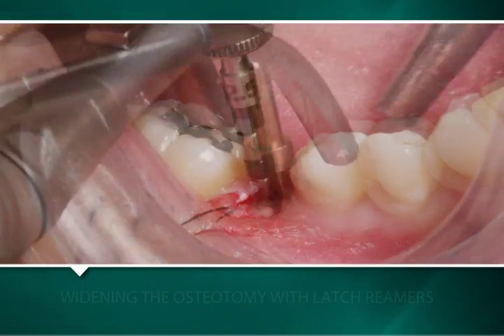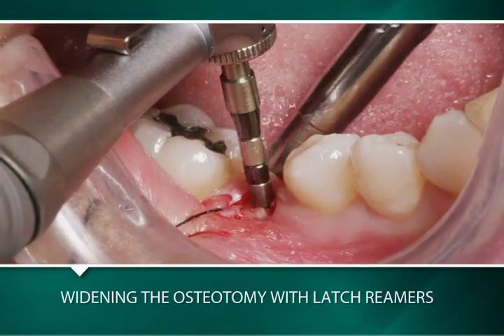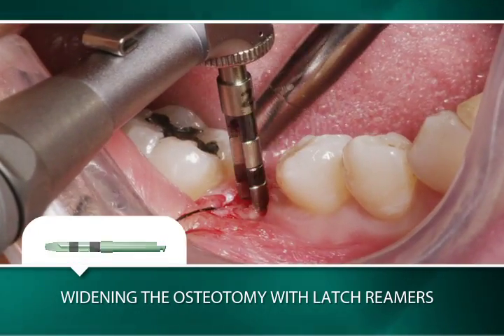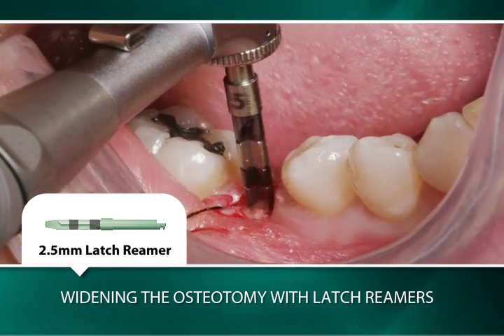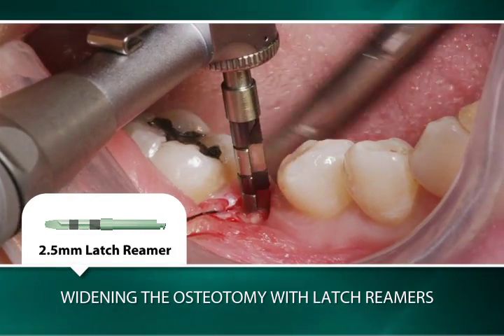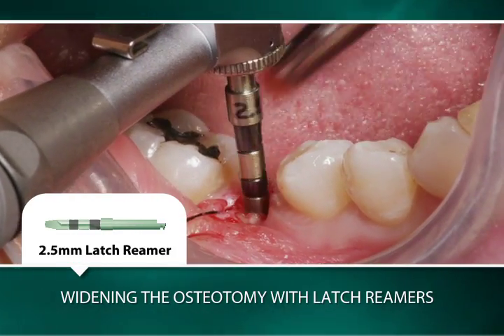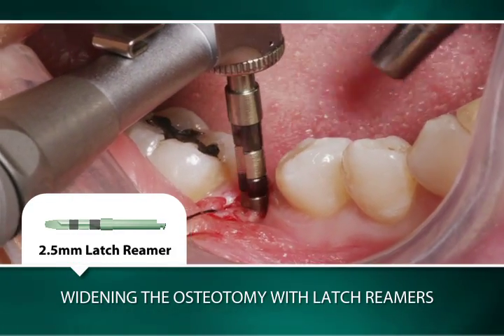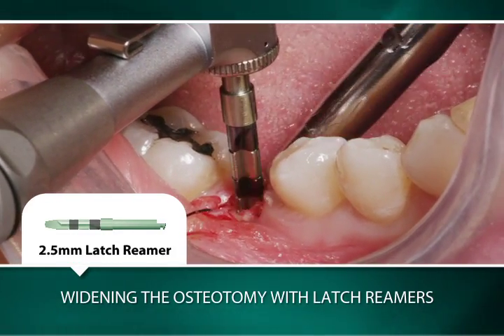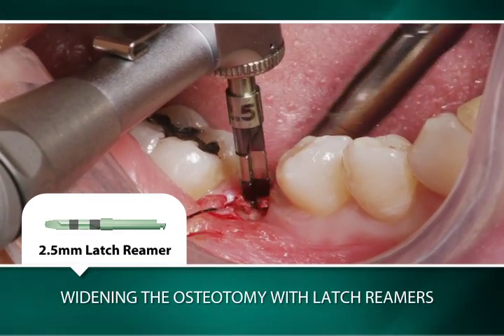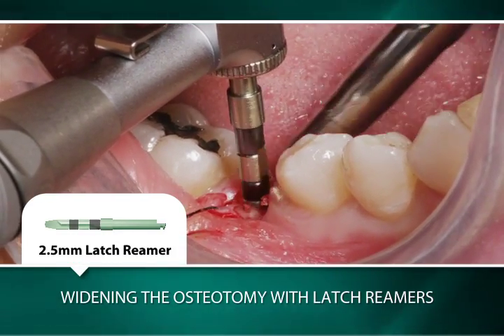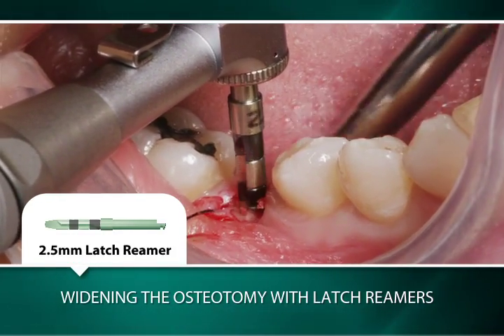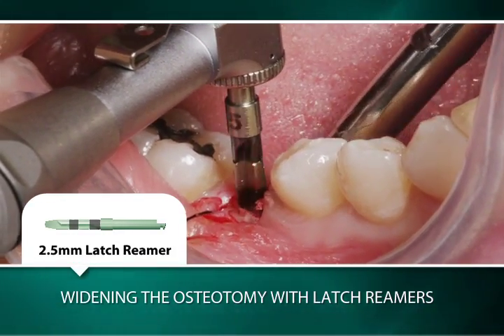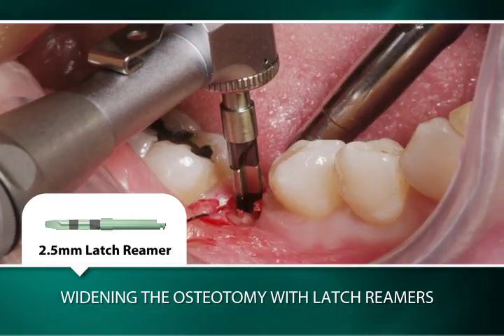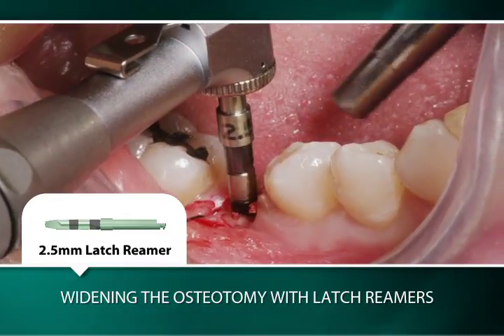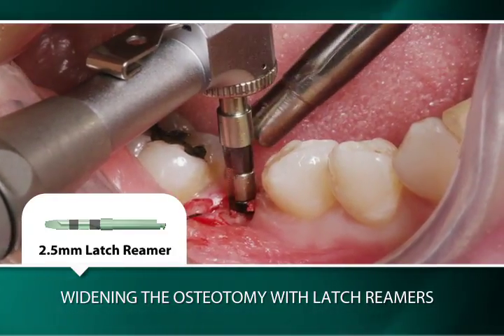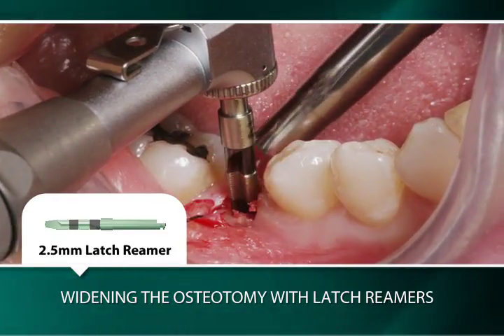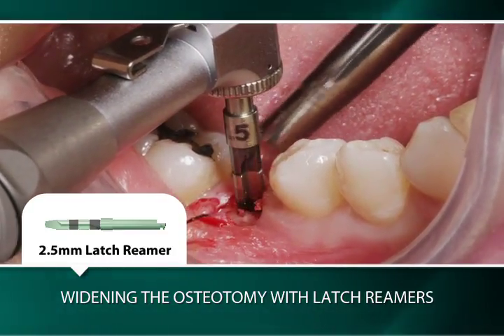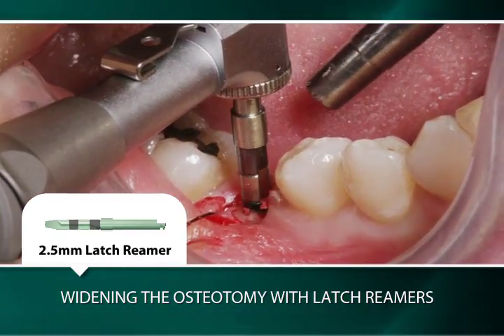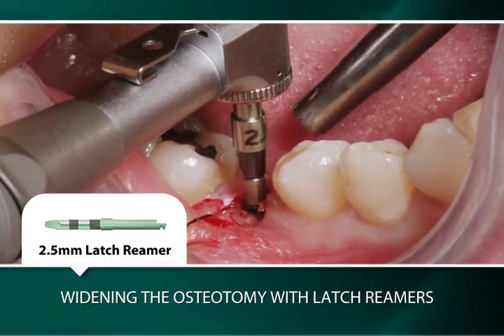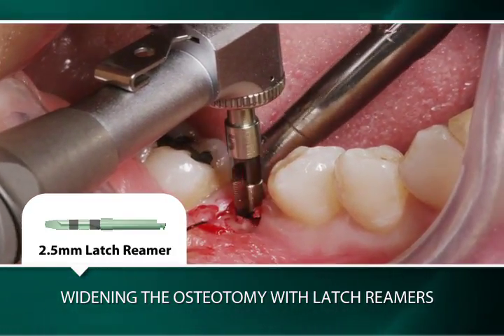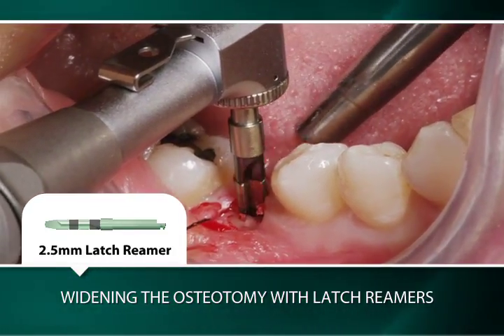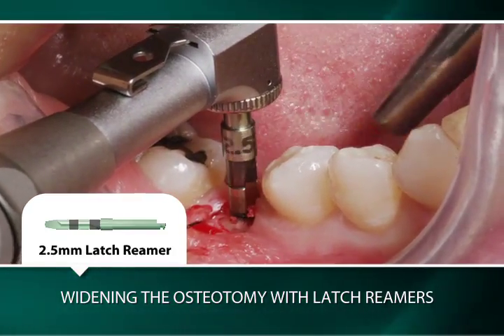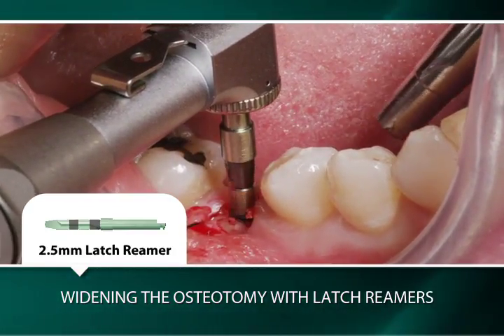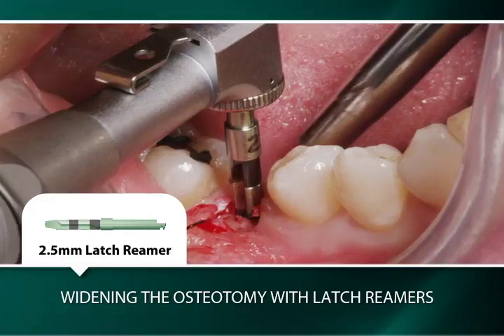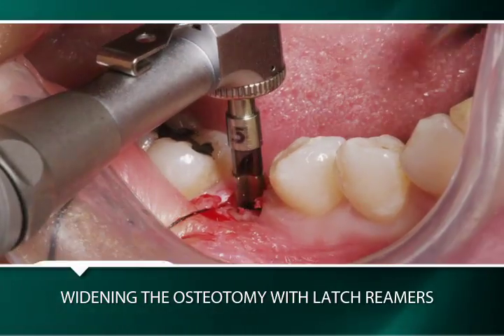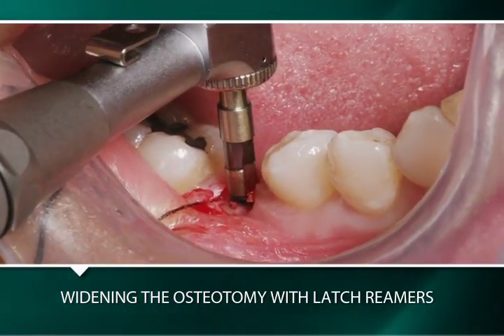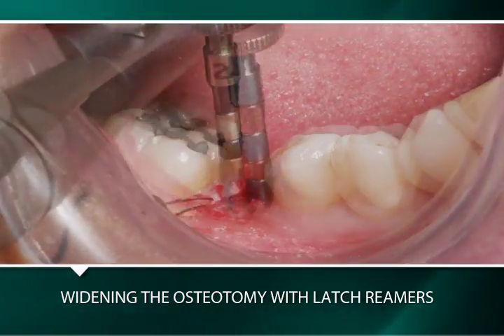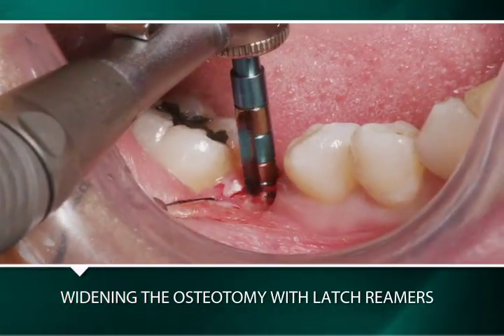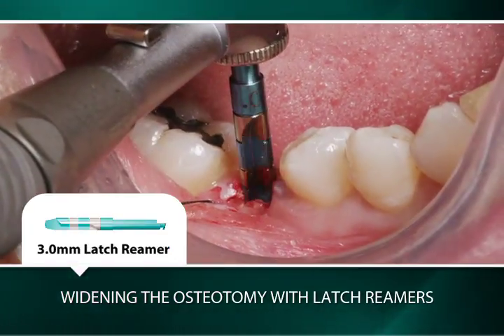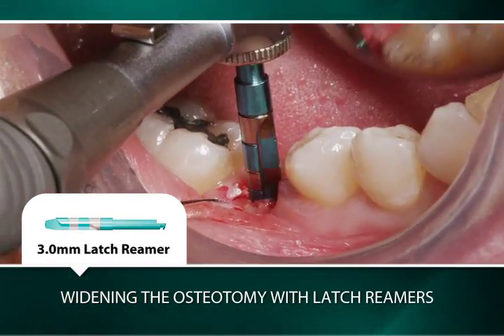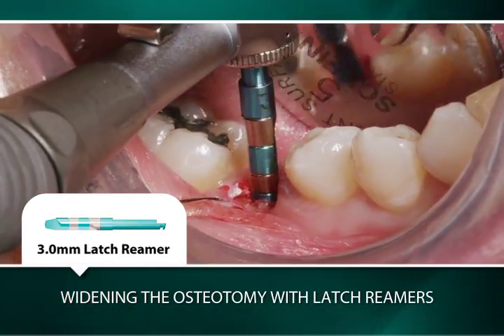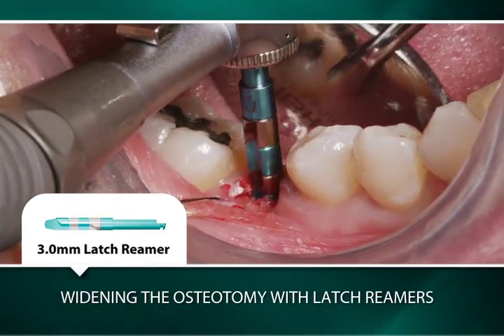The osteotomy is widened with the use of a latch reamer attached to a 400 to 1 handpiece. Beginning at 2.5 millimeters, the osteotomy is widened in half millimeter increments using subsequently wider latch reamers rotating at 50 RPM without irrigation.